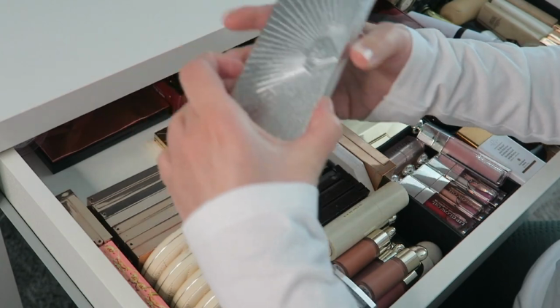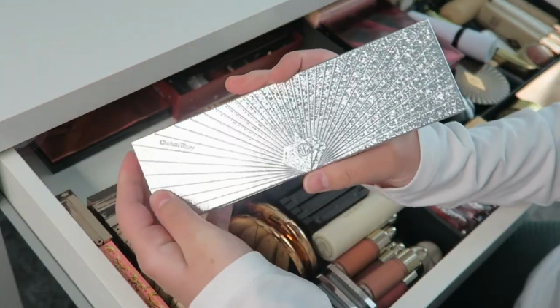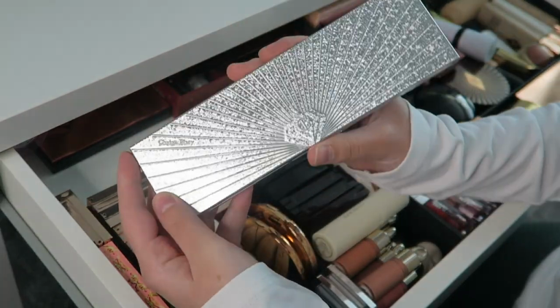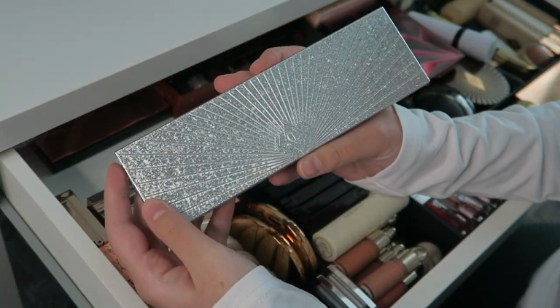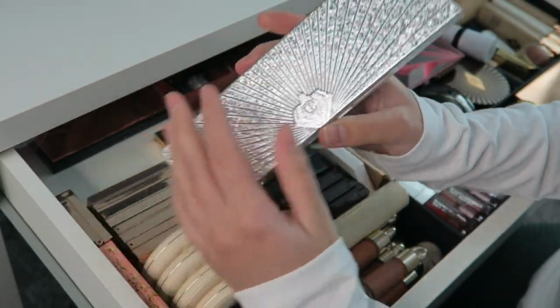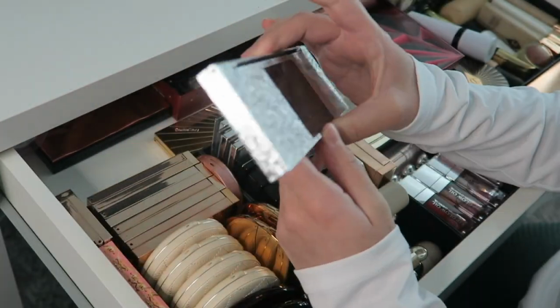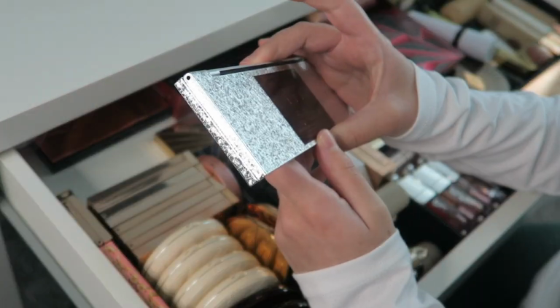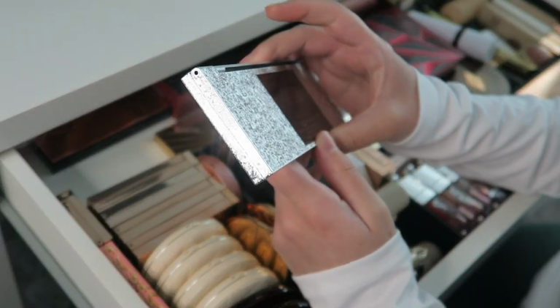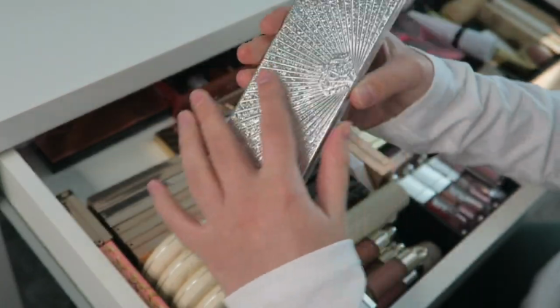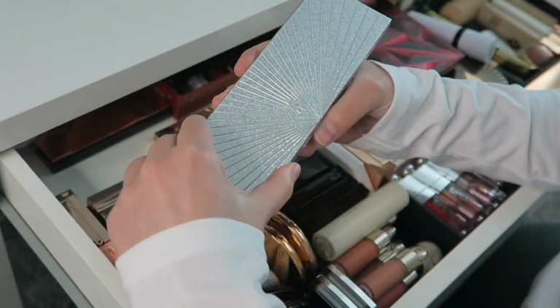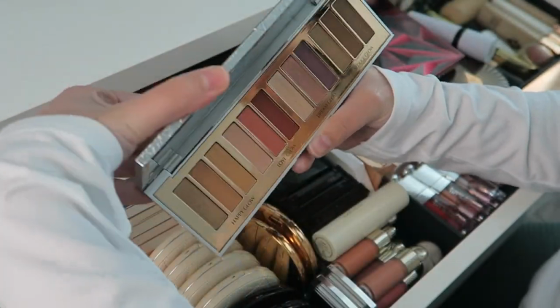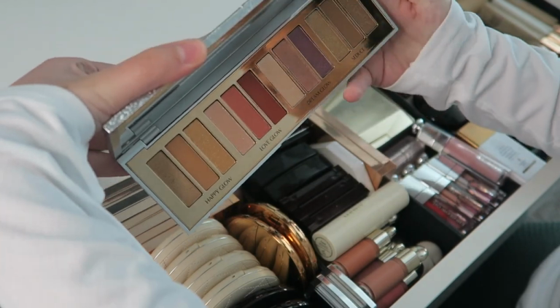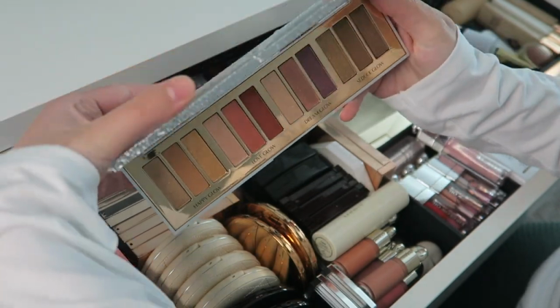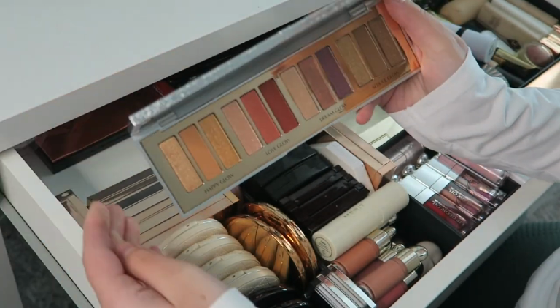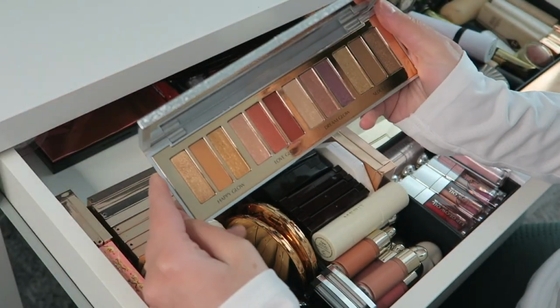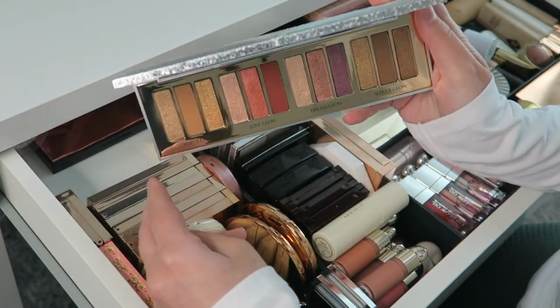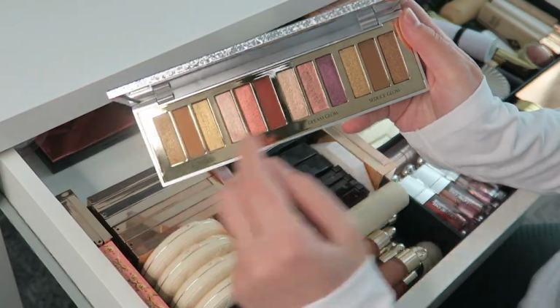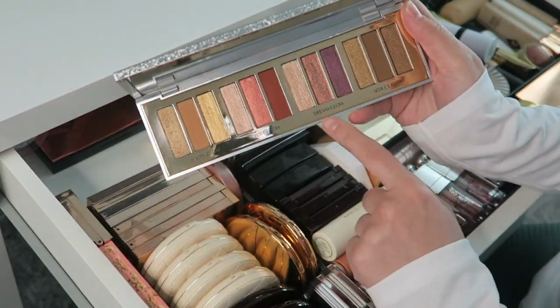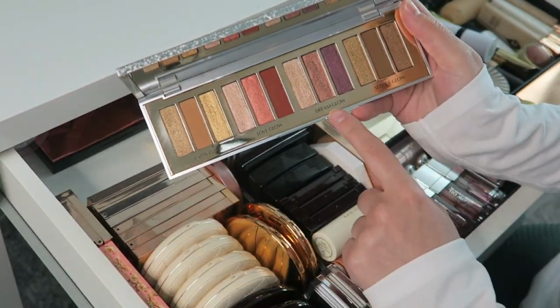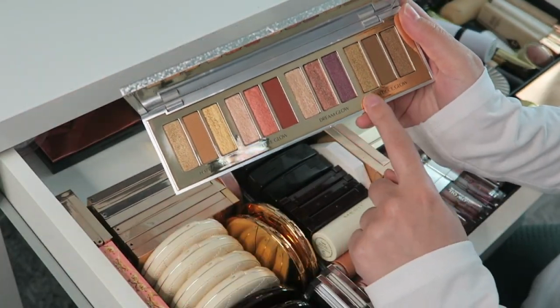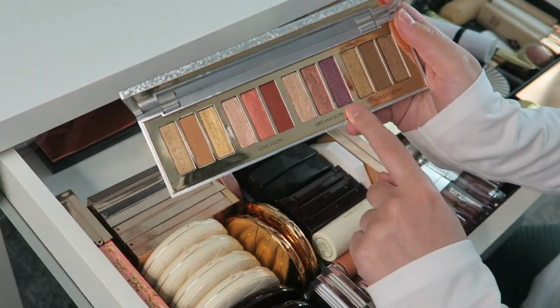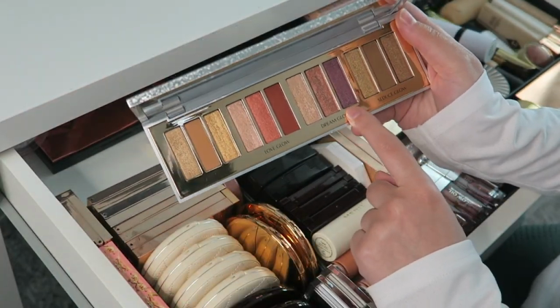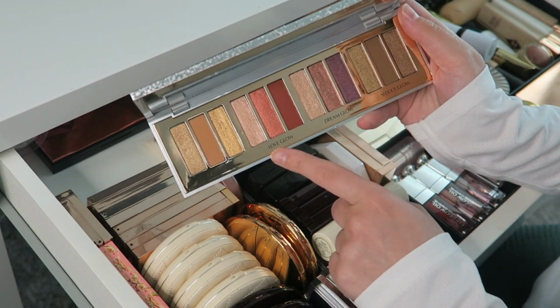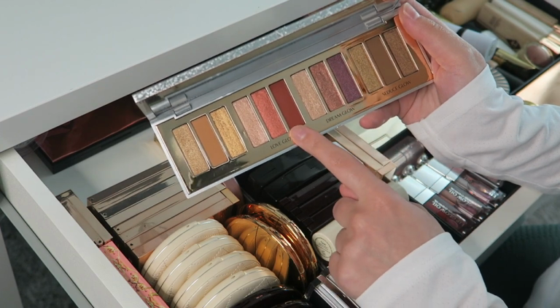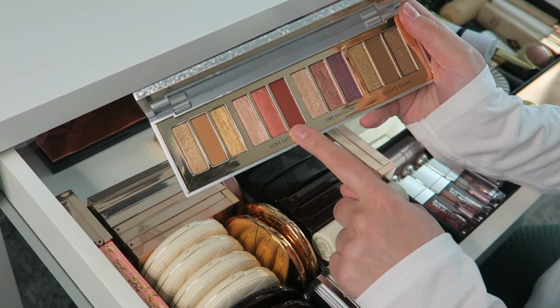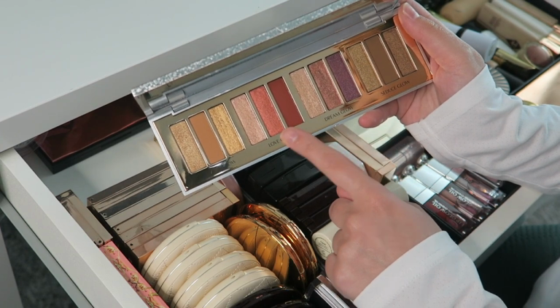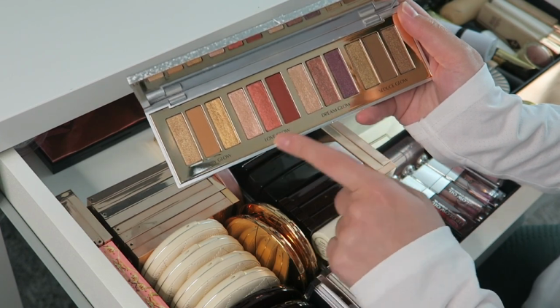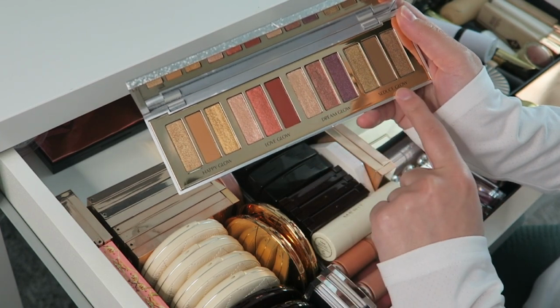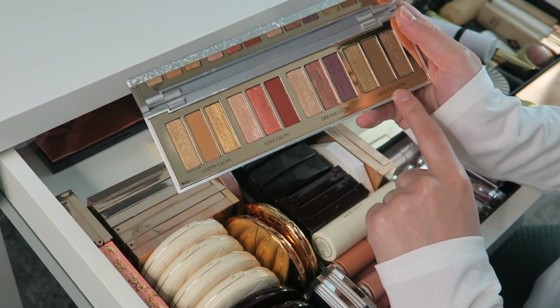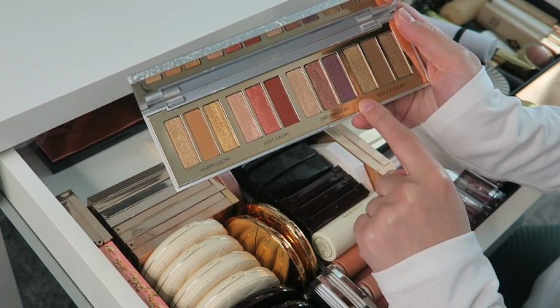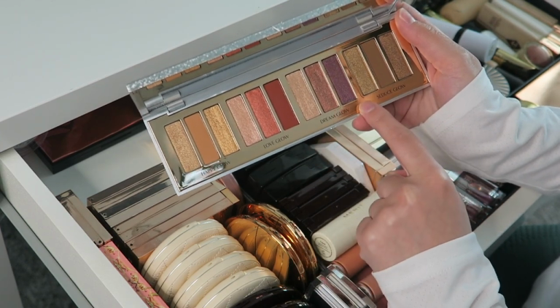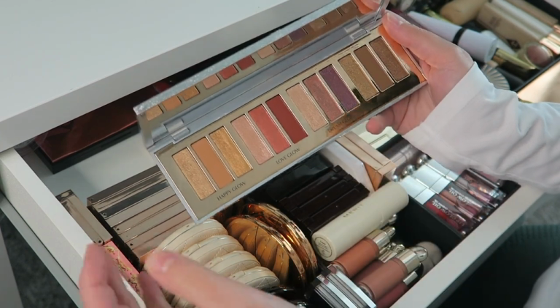Then she came out with the silver one — Bejeweled Eyes to Hypnotize. This has more brownie shades and some purple. I'd probably never use the purple or dark red, but everything else is very usable for every day.